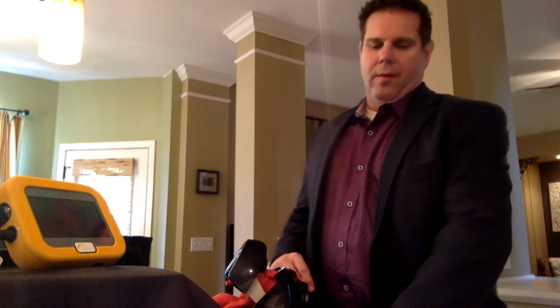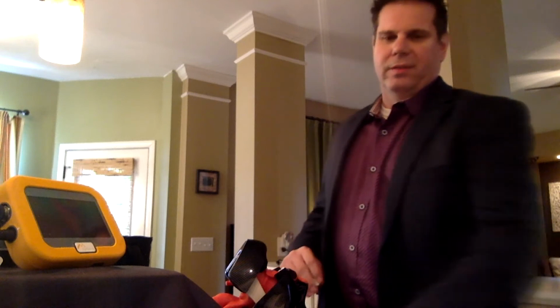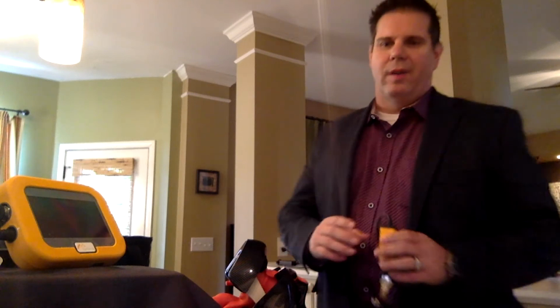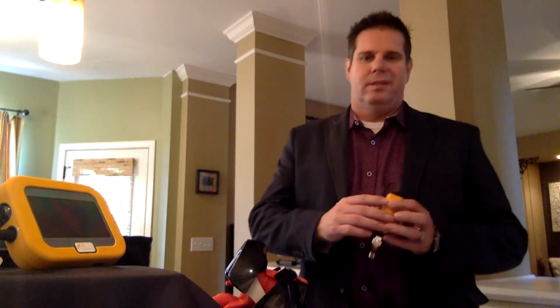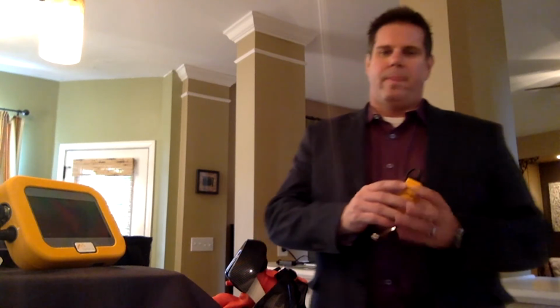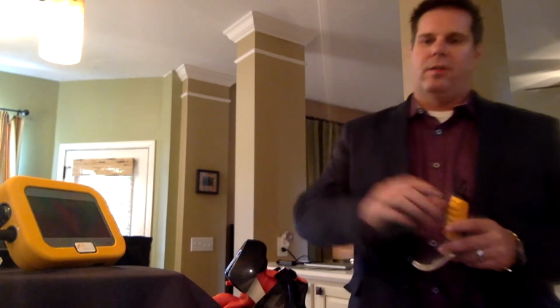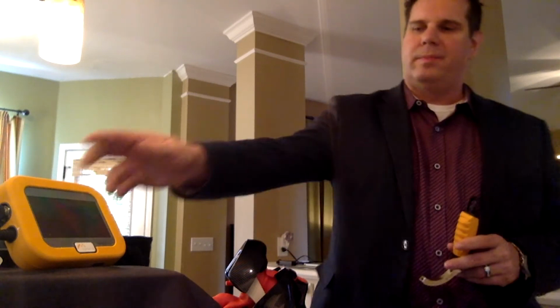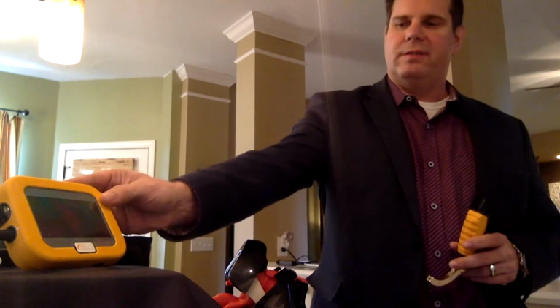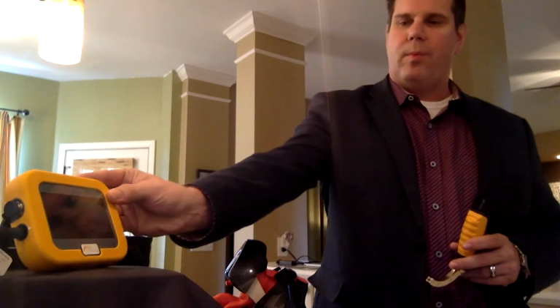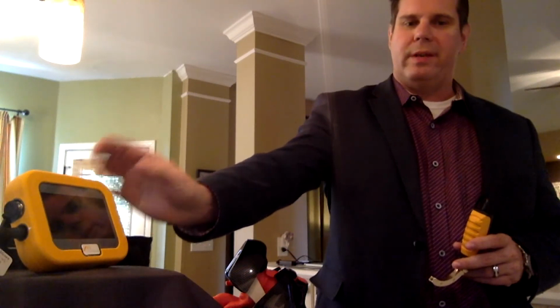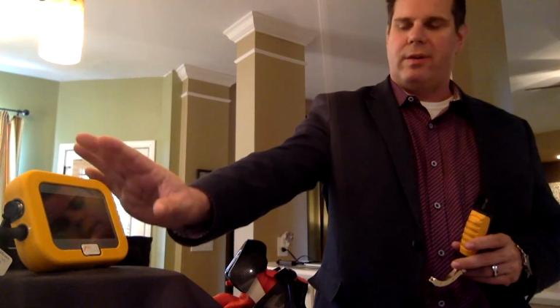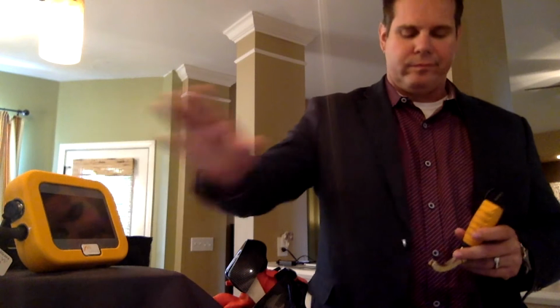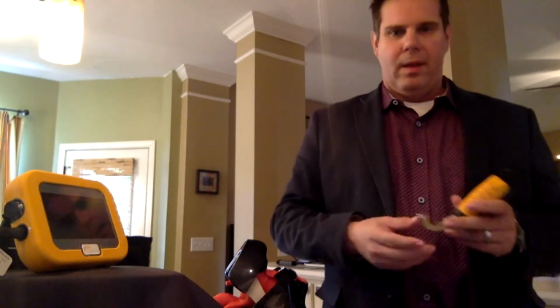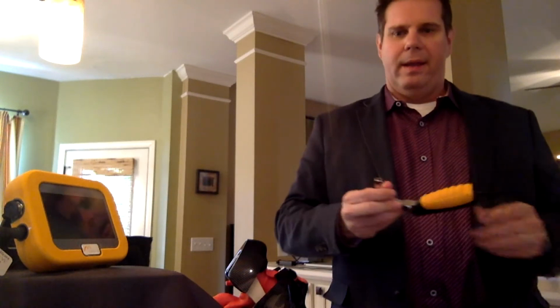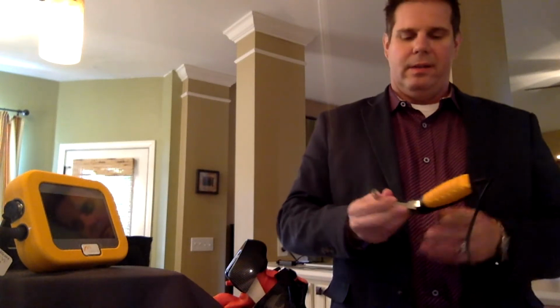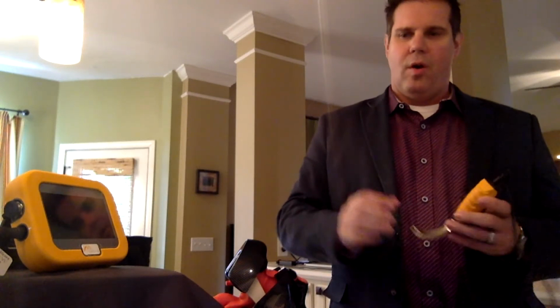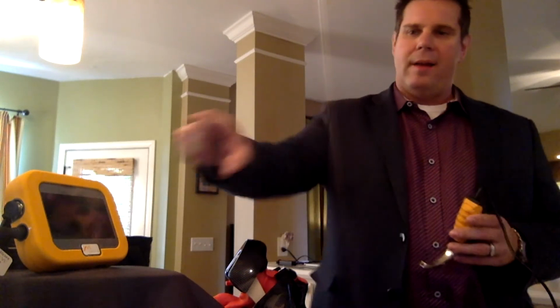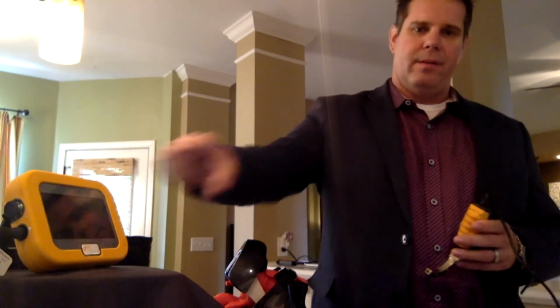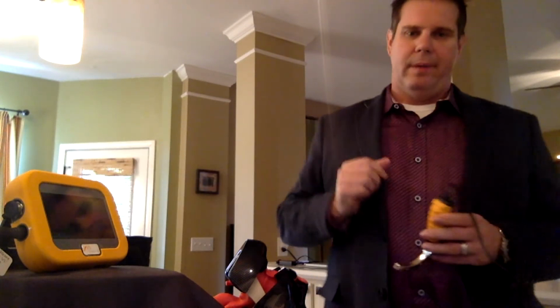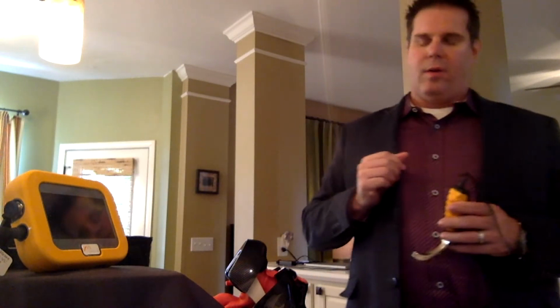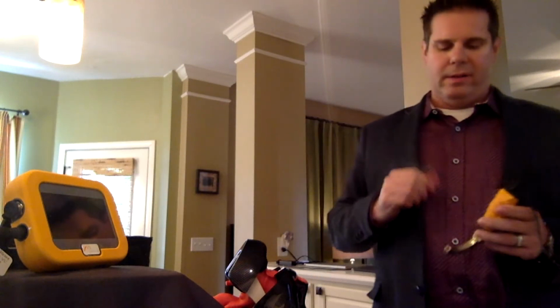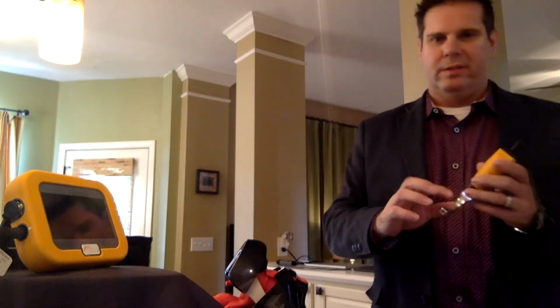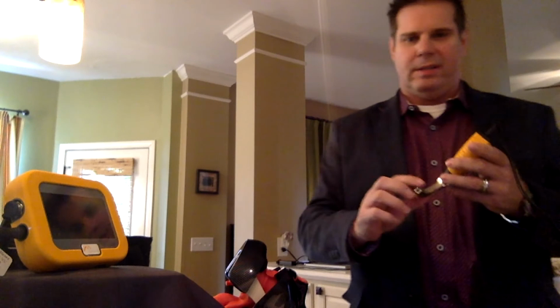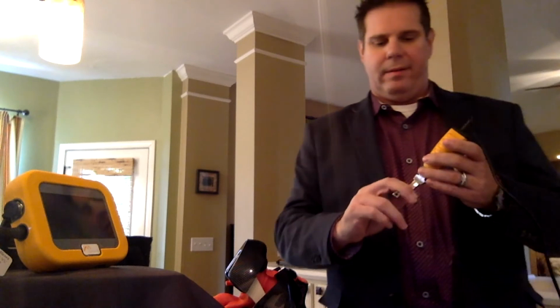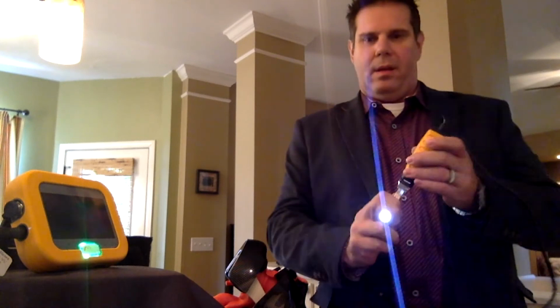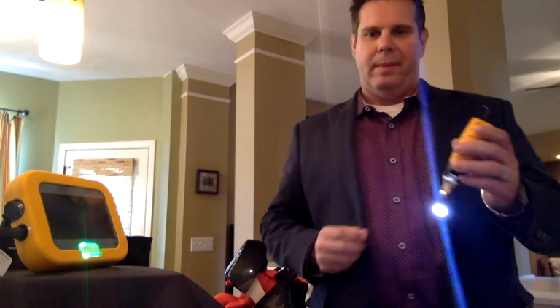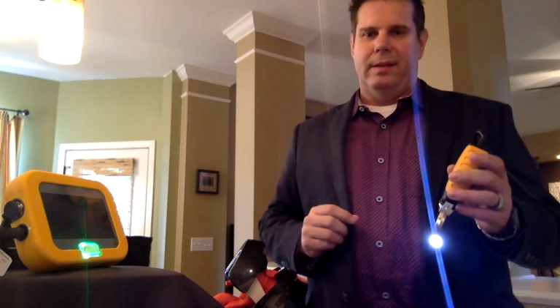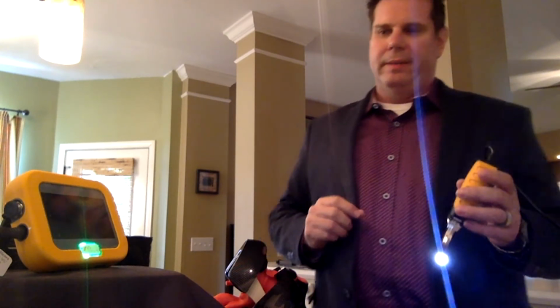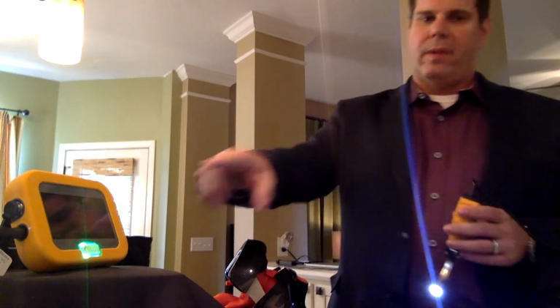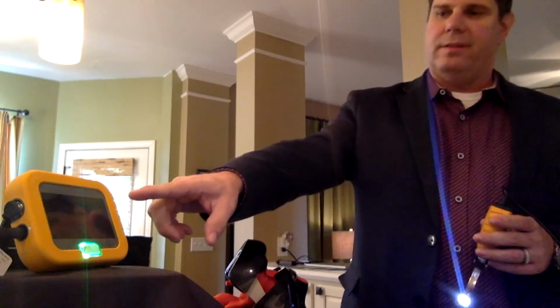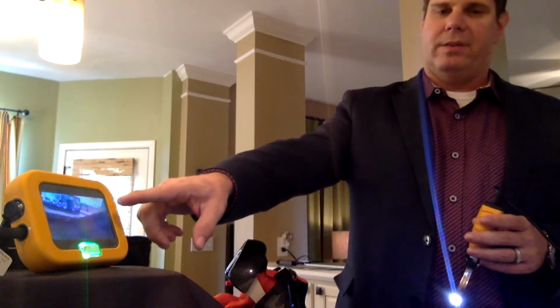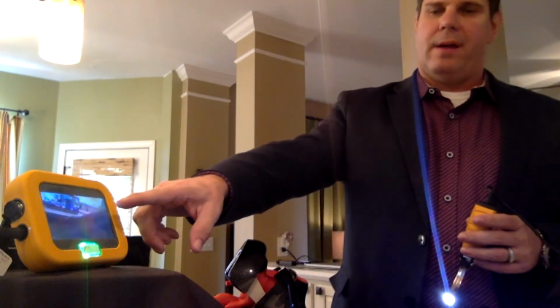First thing I wanted you to see is how clear this picture is. It's a 4.3 inch screen and there's no on-off battery on the Co-Pilot. You actually just engage it by snapping it on the blade and you're going to see the picture come on right here.